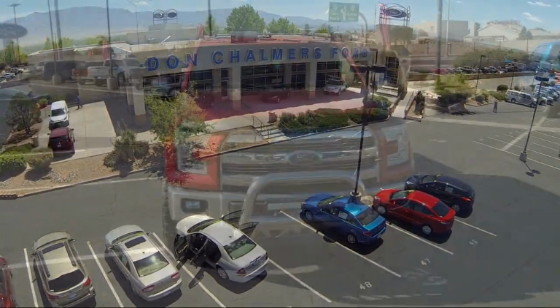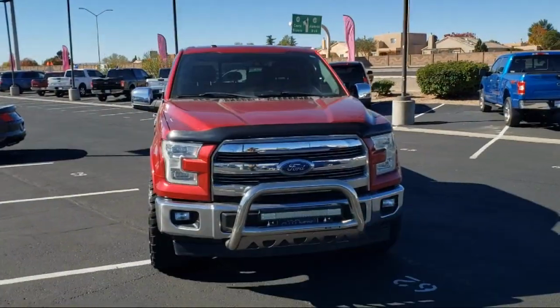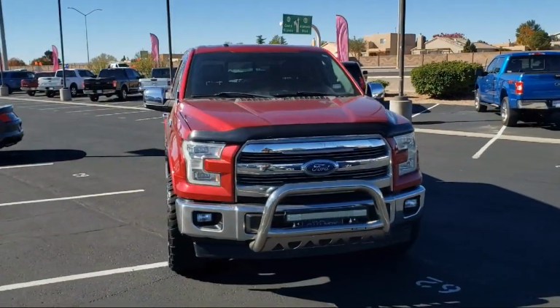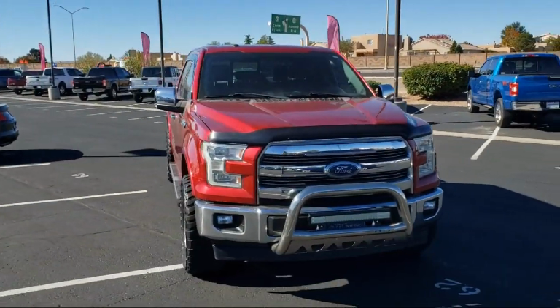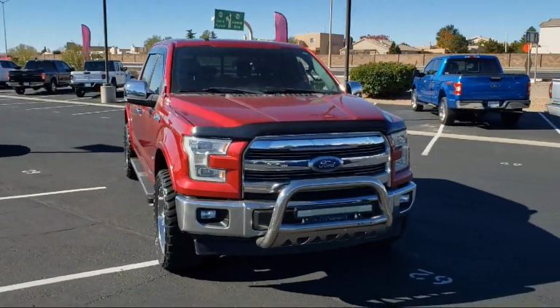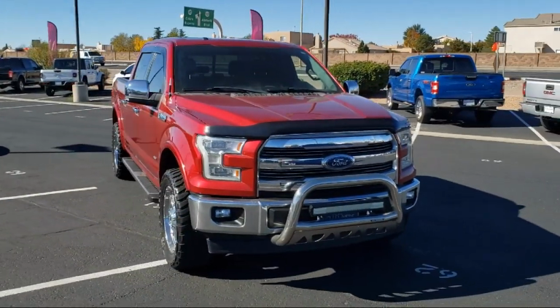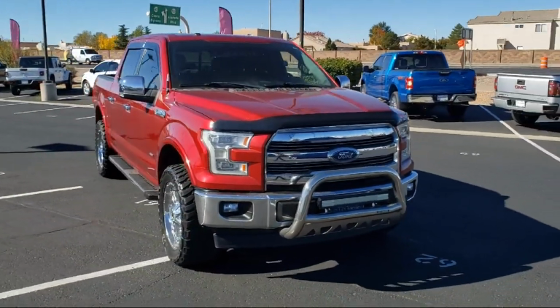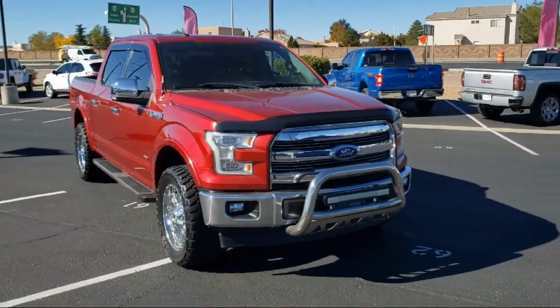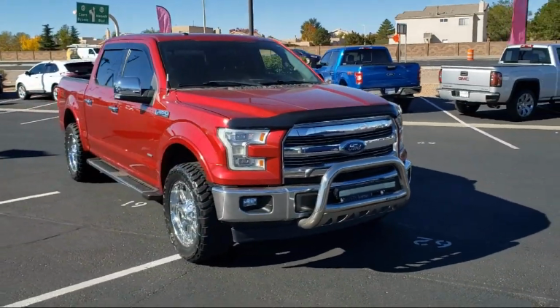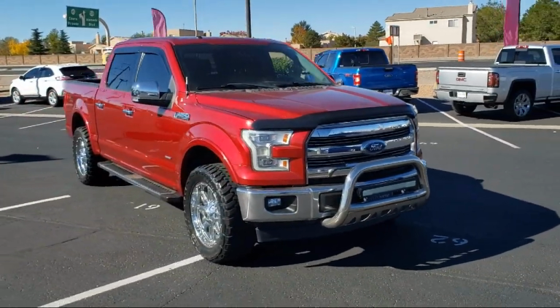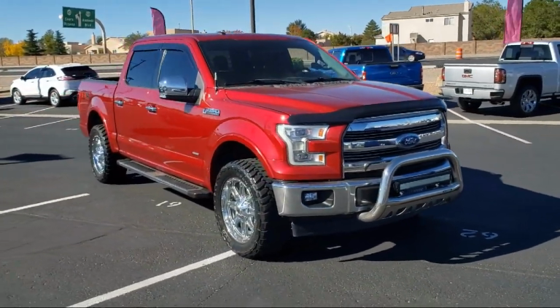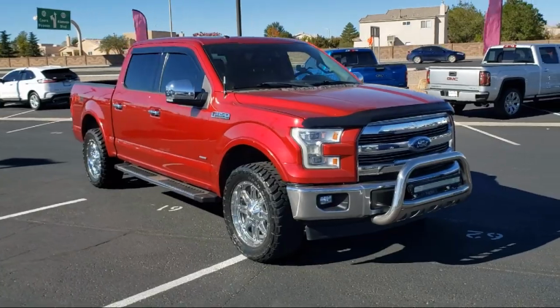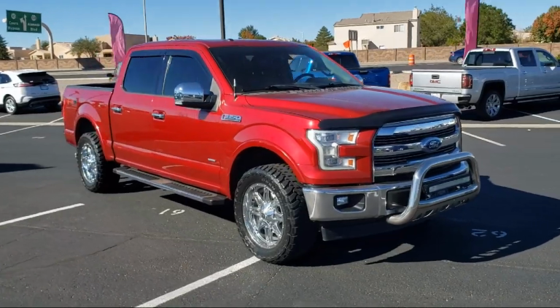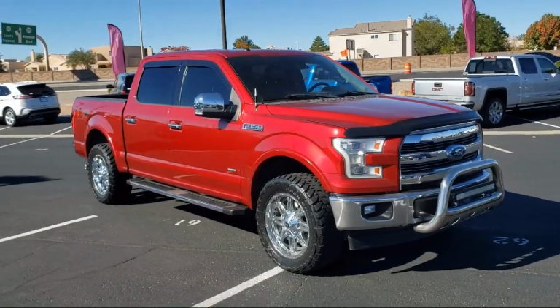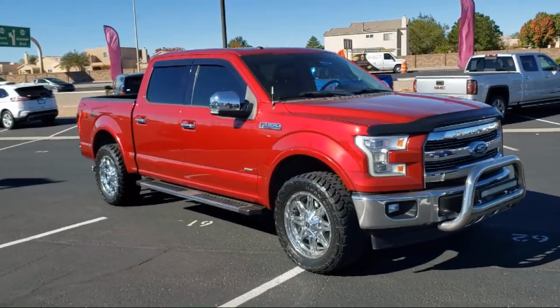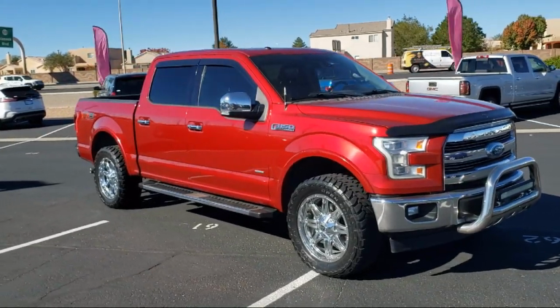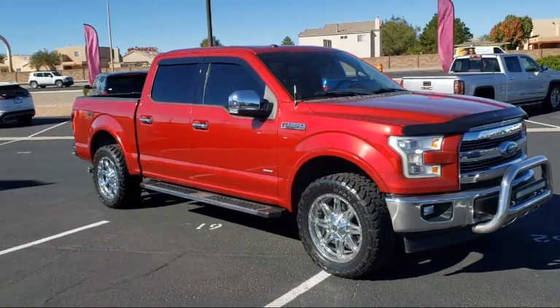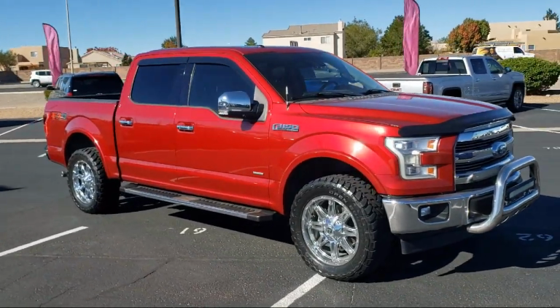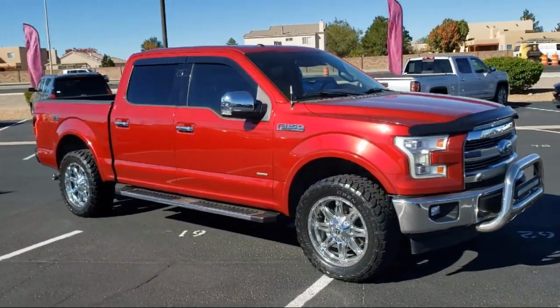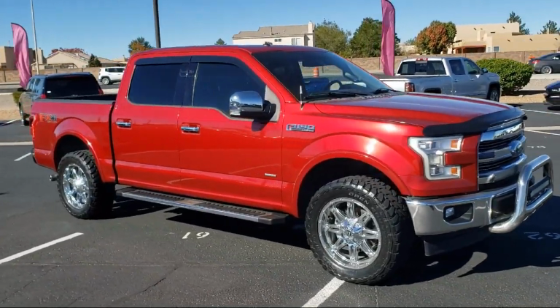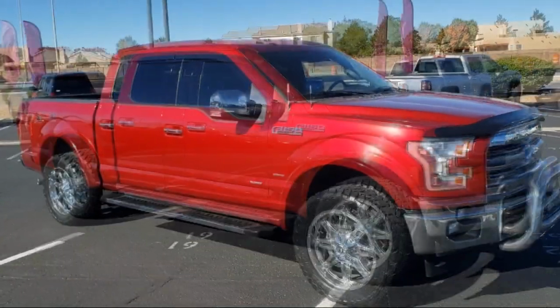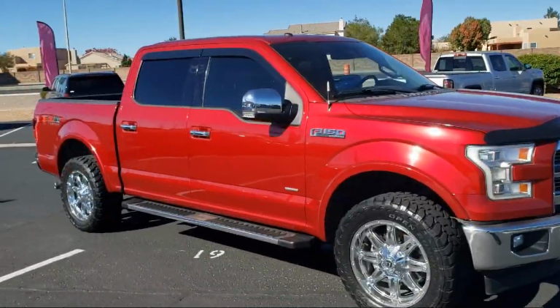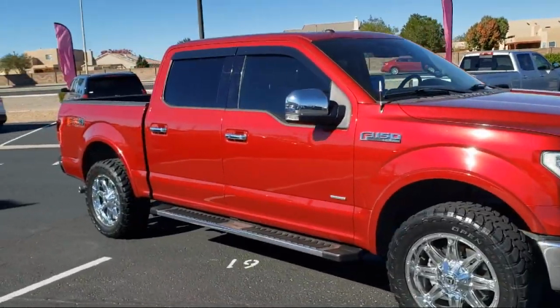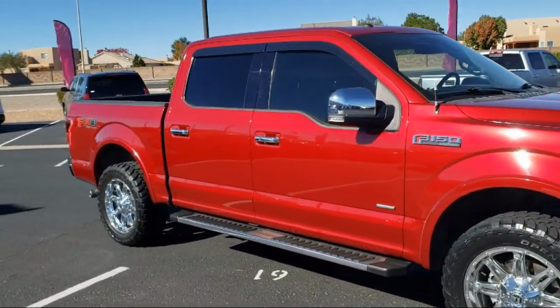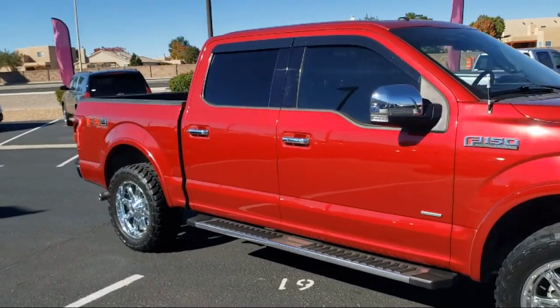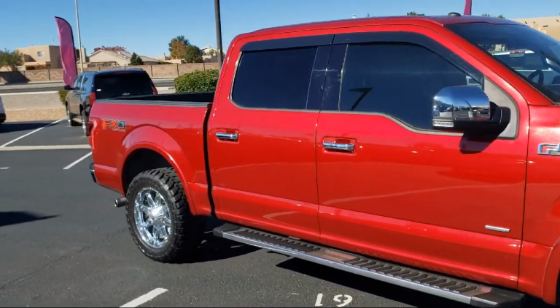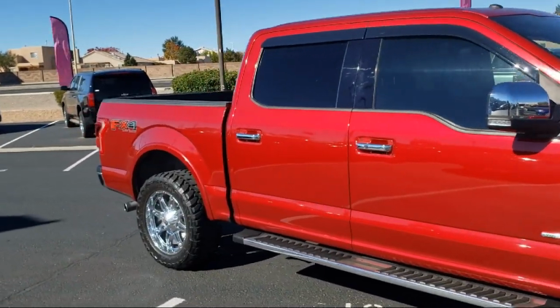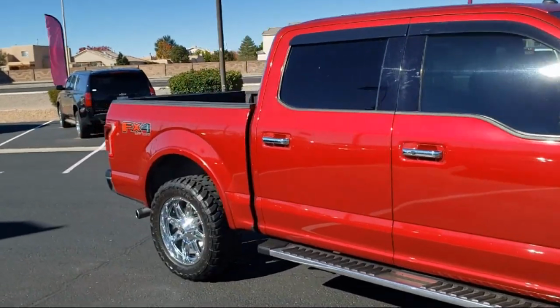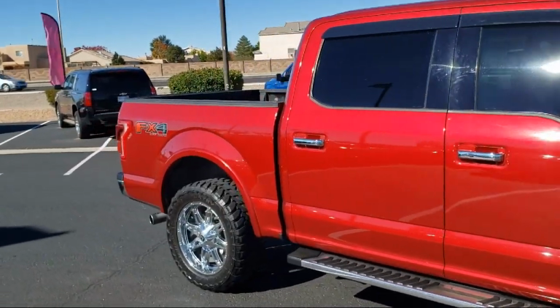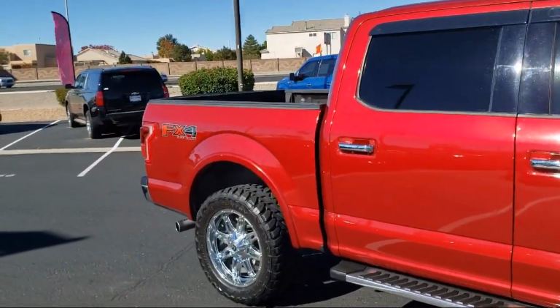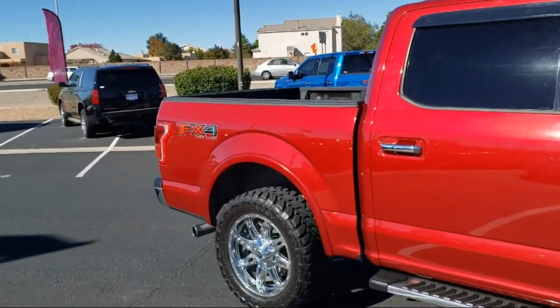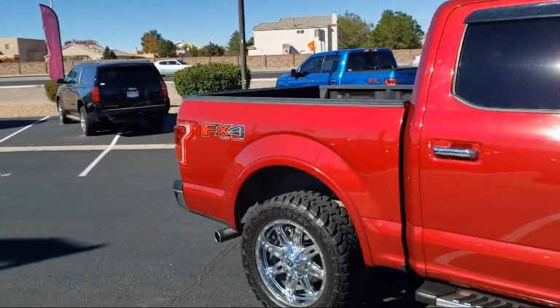It comes equipped with FX4 Off-Road Package, Lariat Chrome Appearance Package, Blind Spot Information System, Ventilated Front Seats, Chrome Bumpers, and a Tow Package.